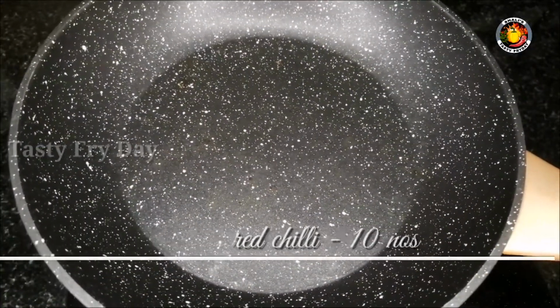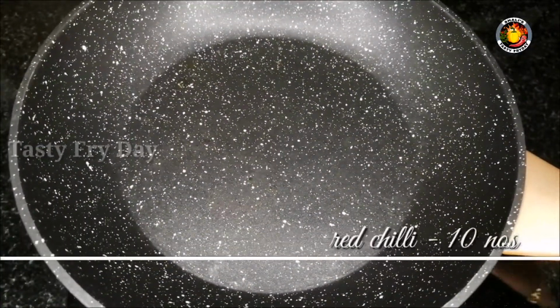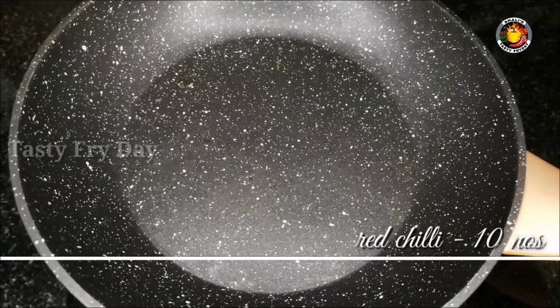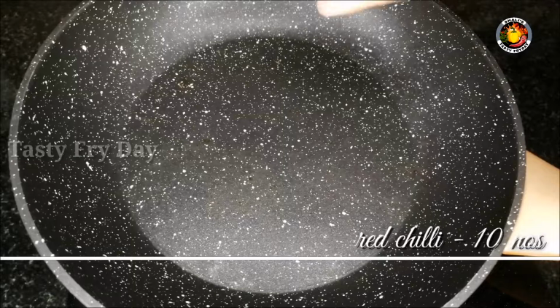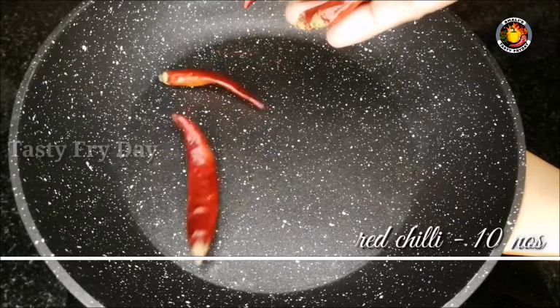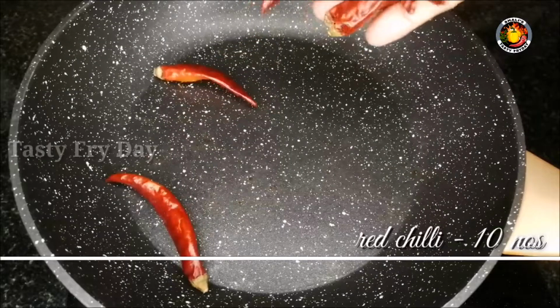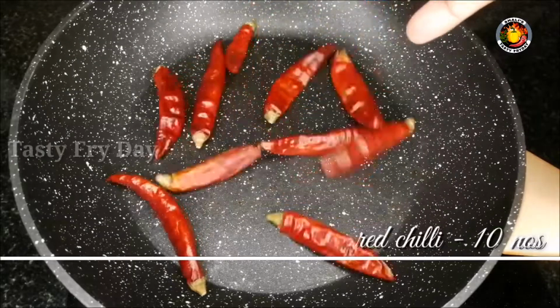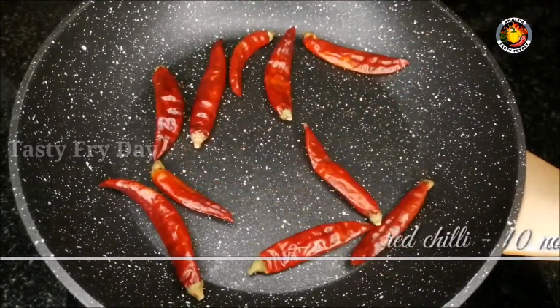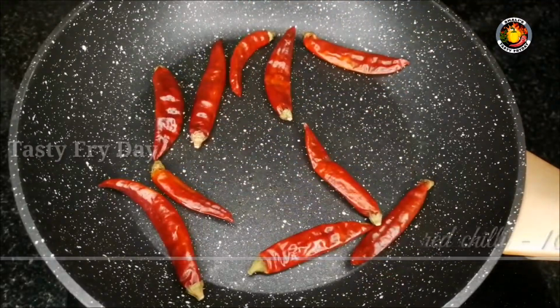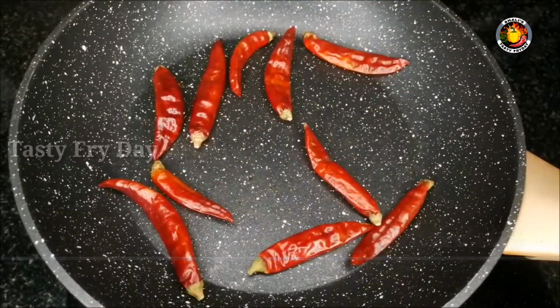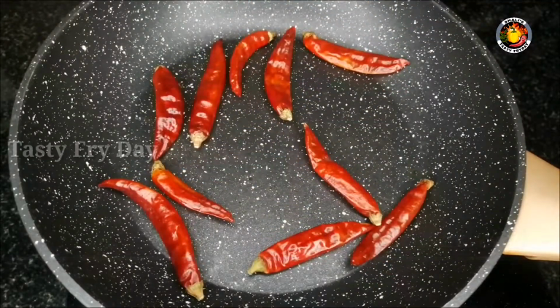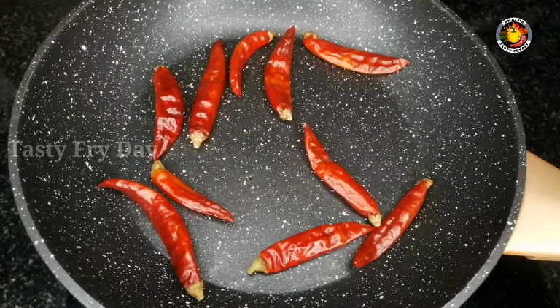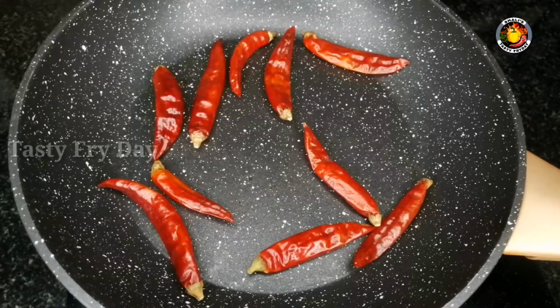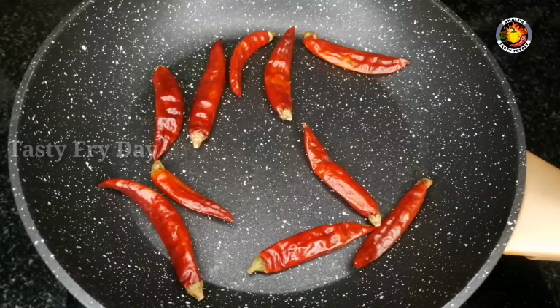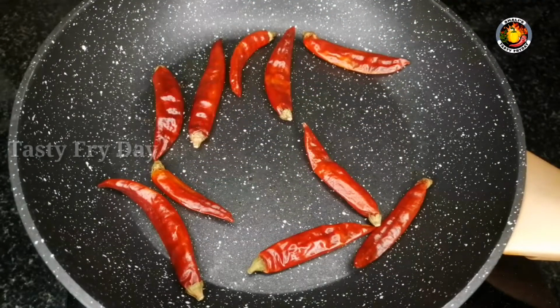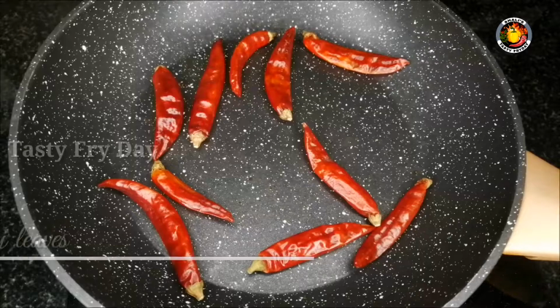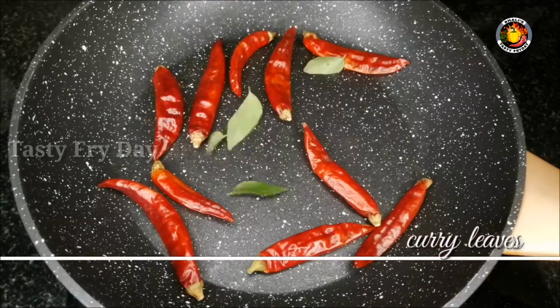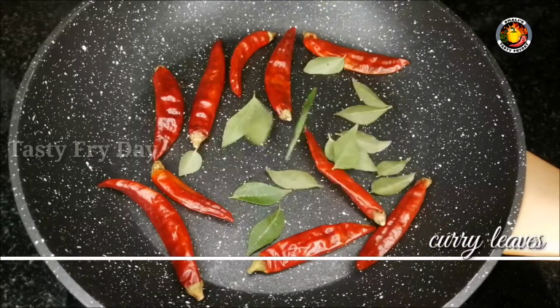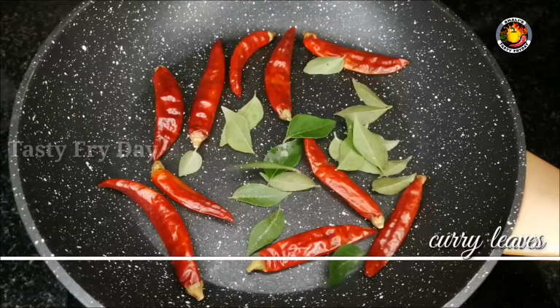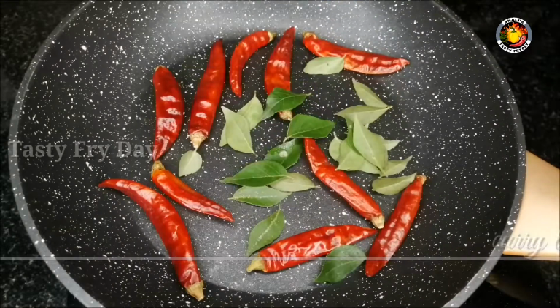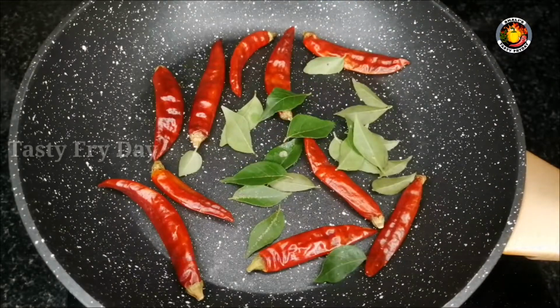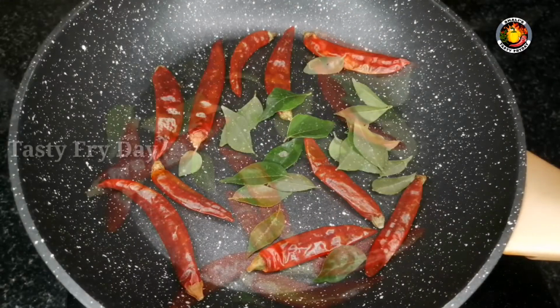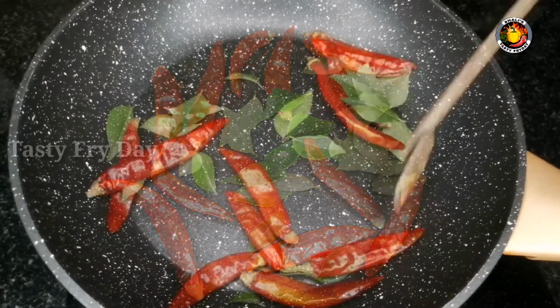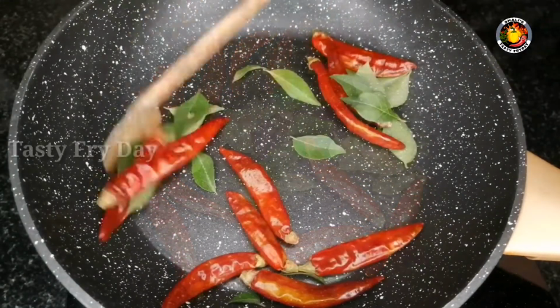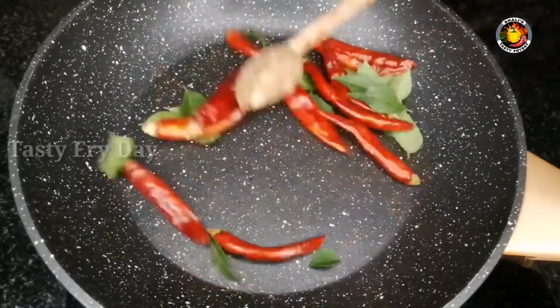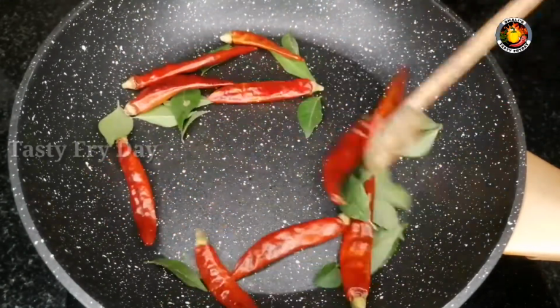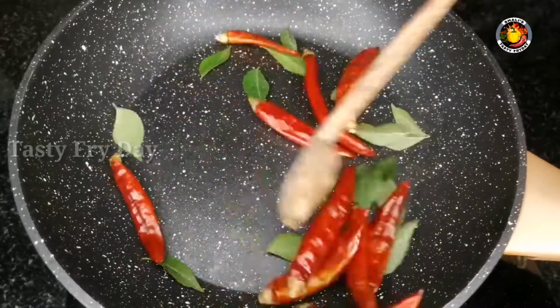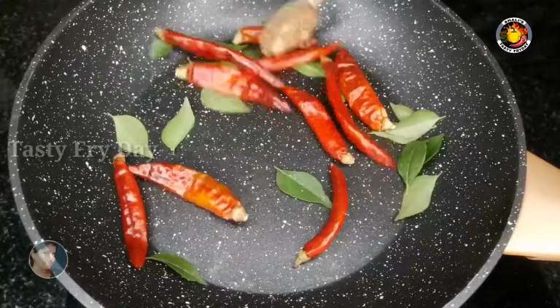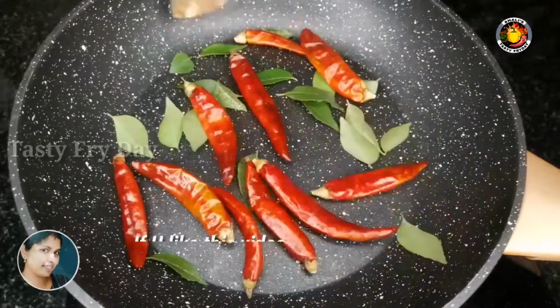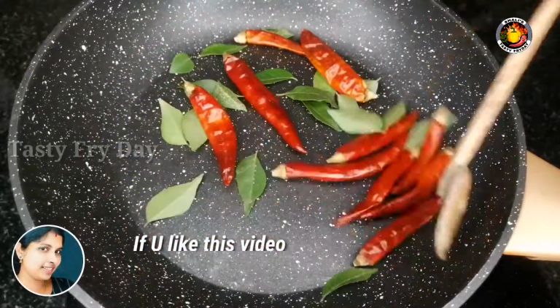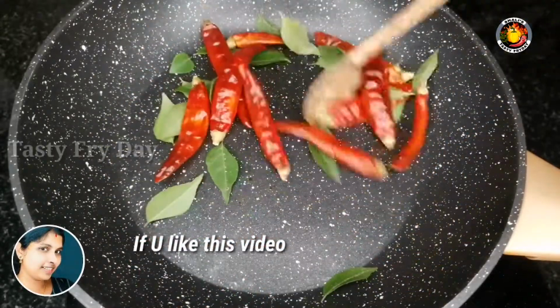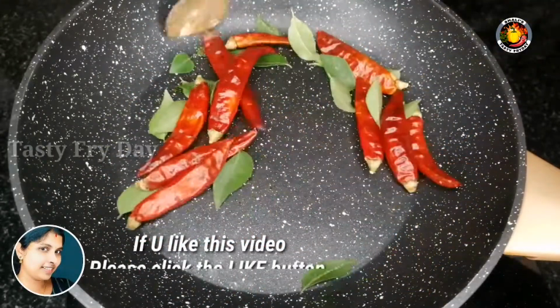Then we have a pan and we will use it. Then we will cook a little bit and fry on a medium flame. When you fry it, you can change the pan and fry it.